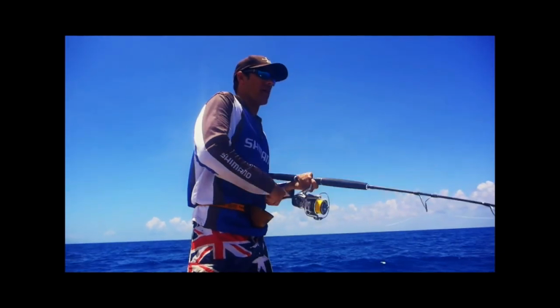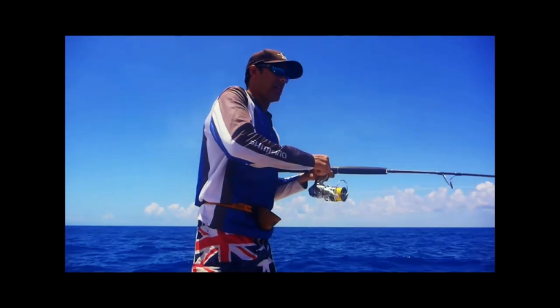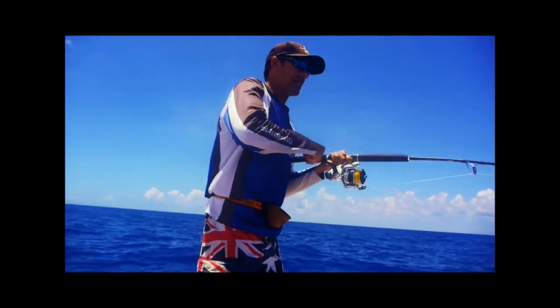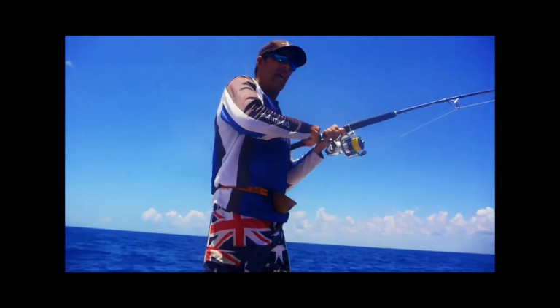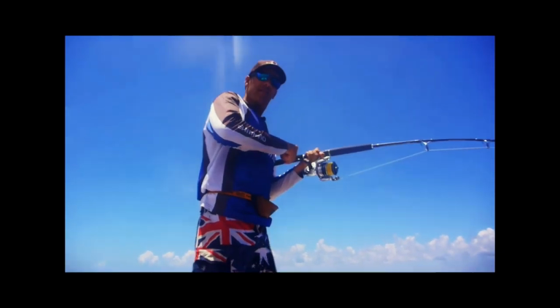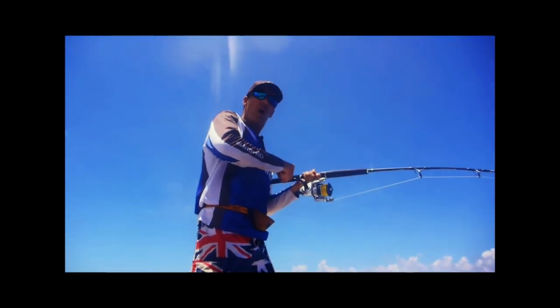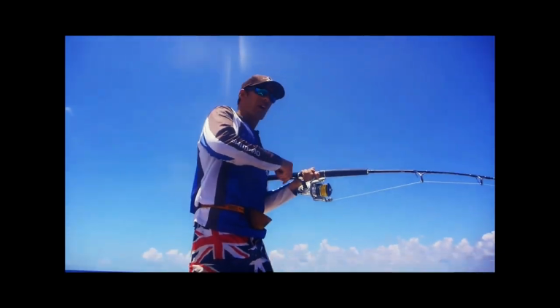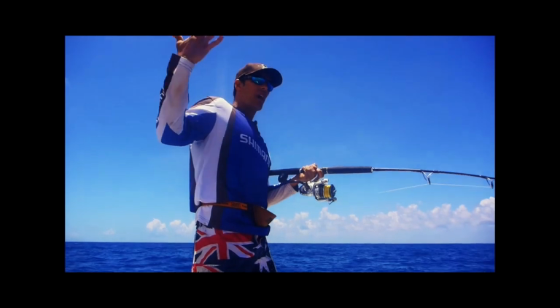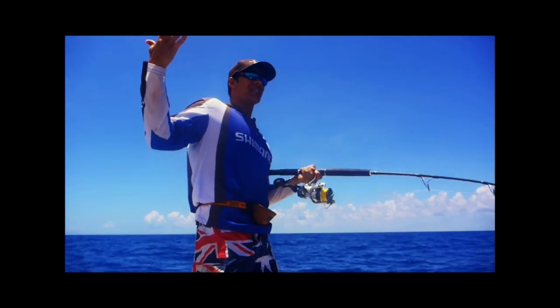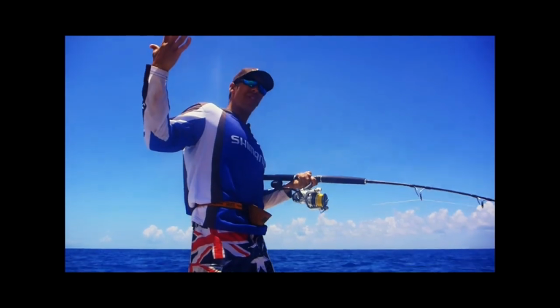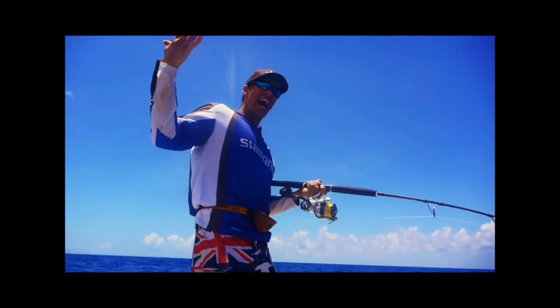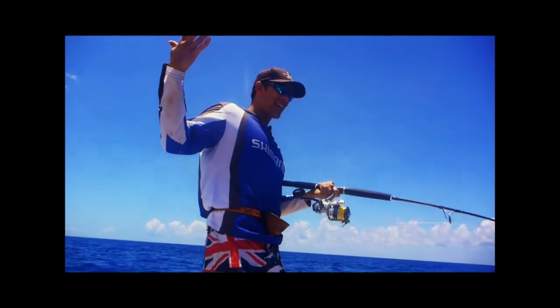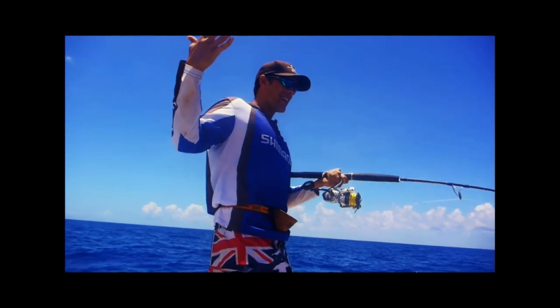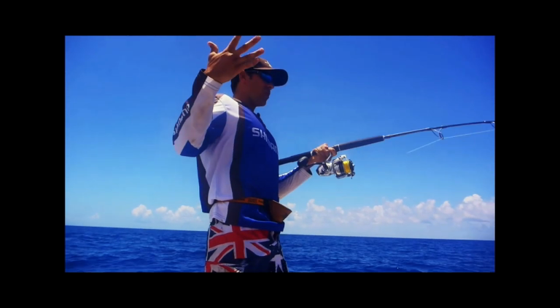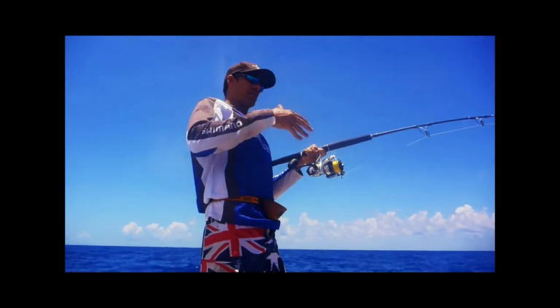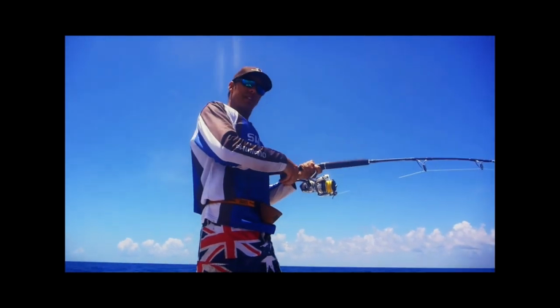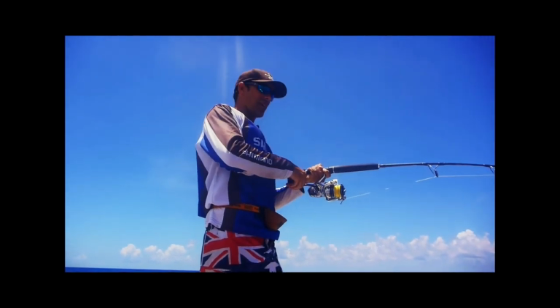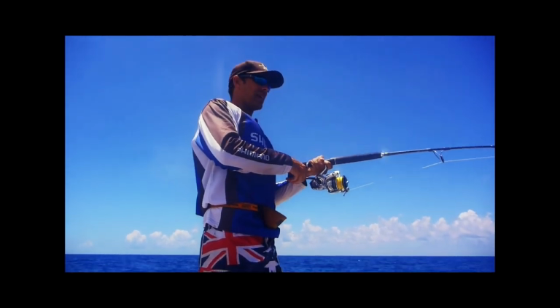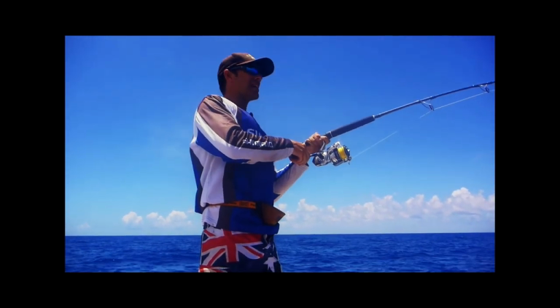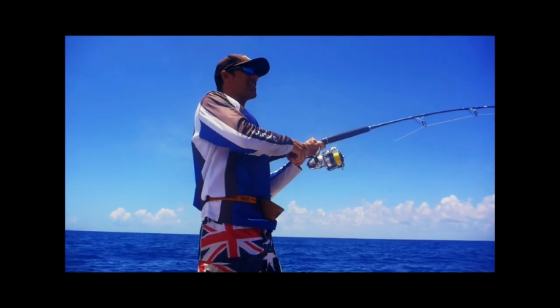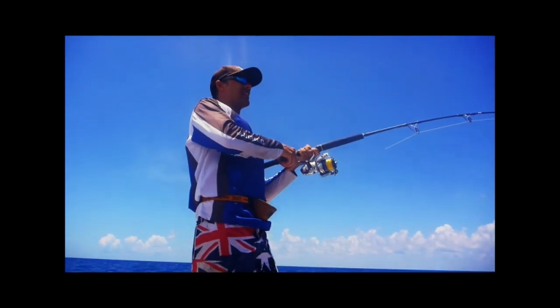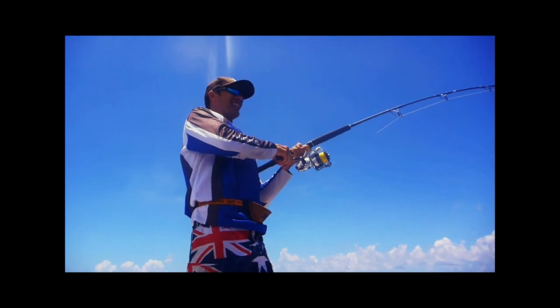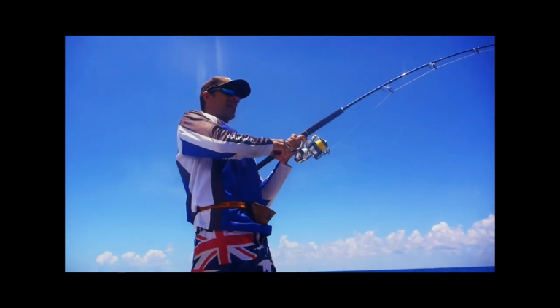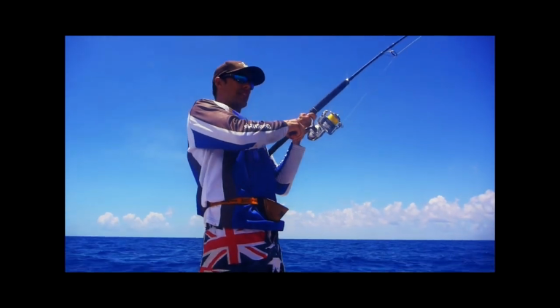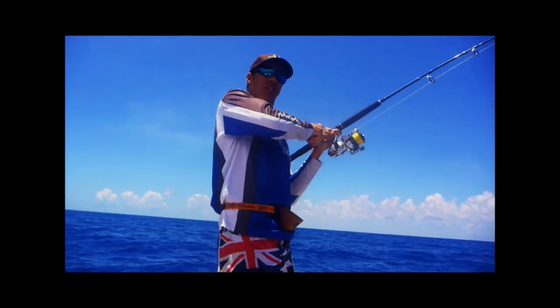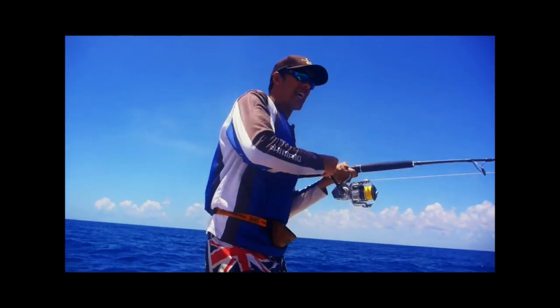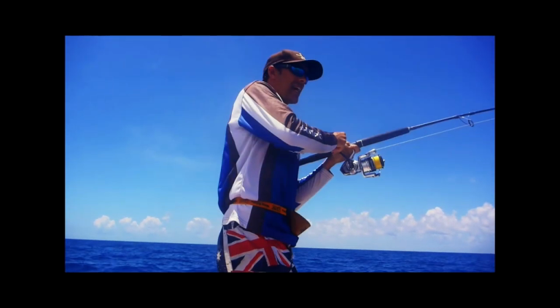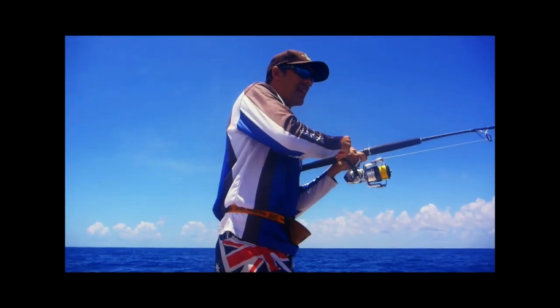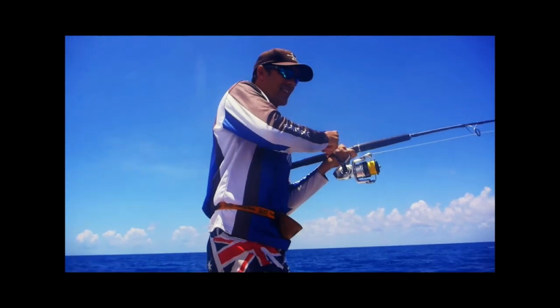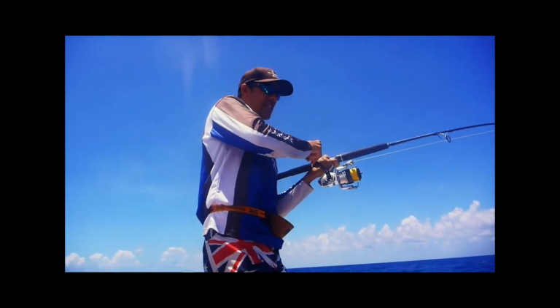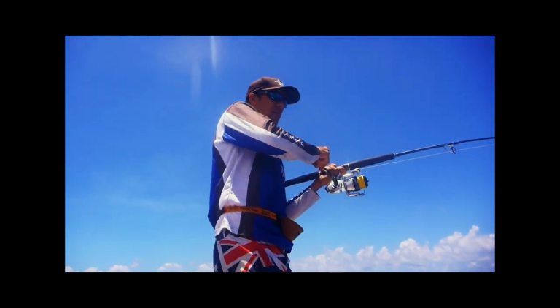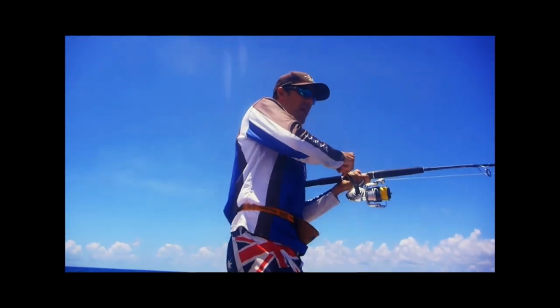And that's fish on! I mean, it's not that hard. Oh, that's a good fish too! Basically, there are a few sharks out here today so I need to get this fella up quick.